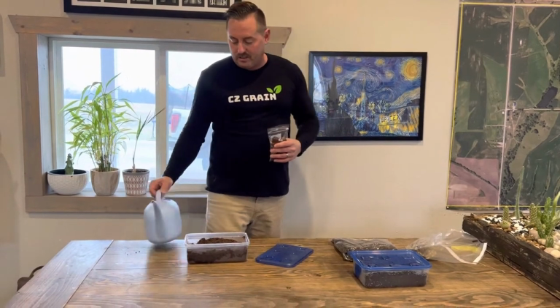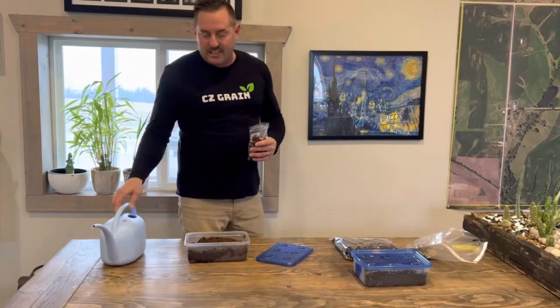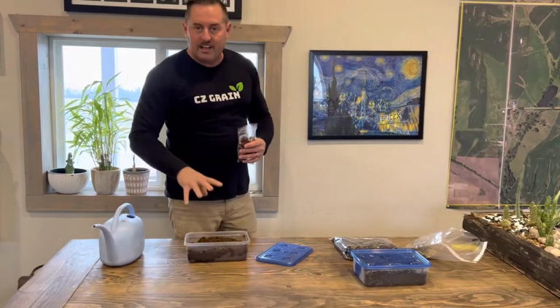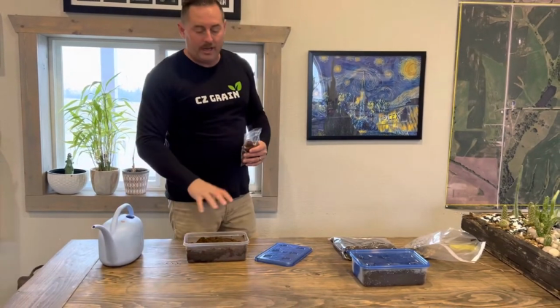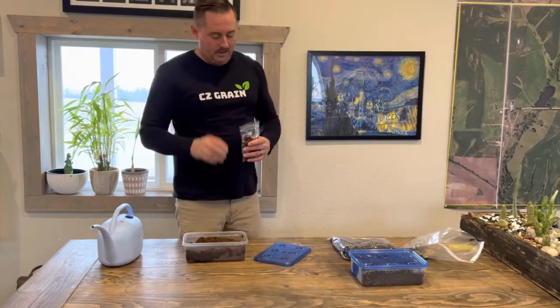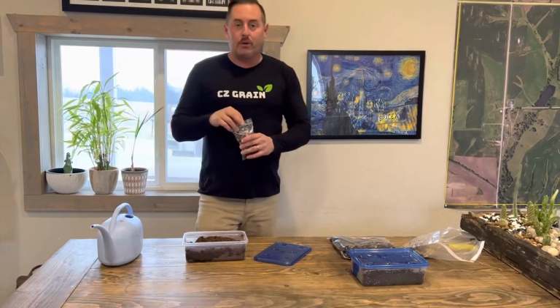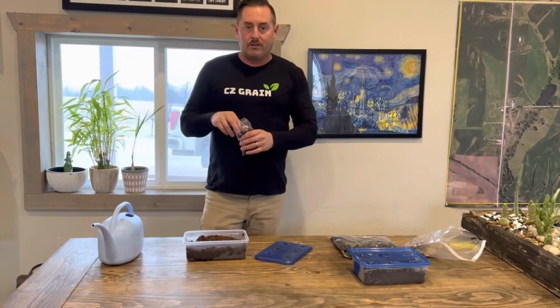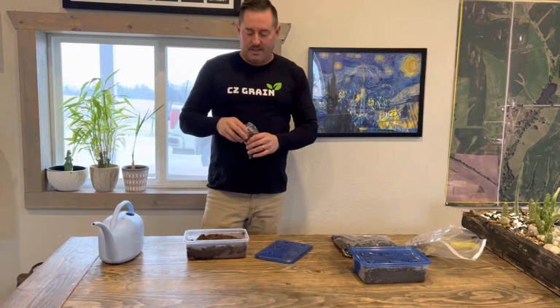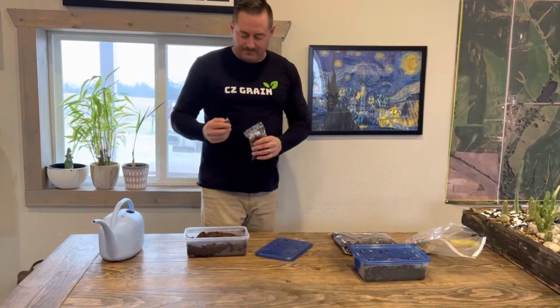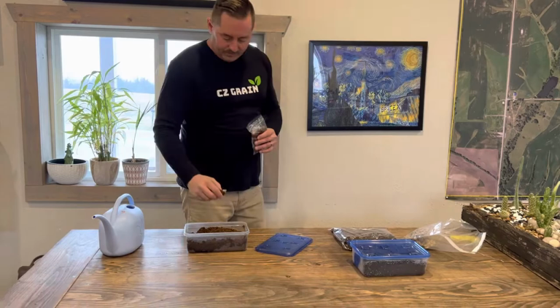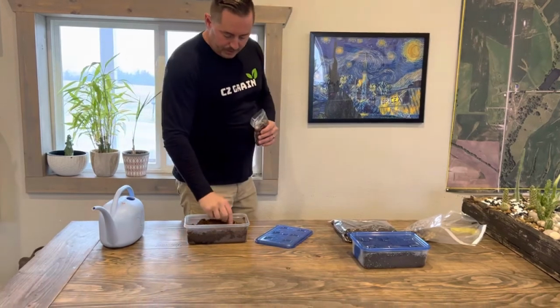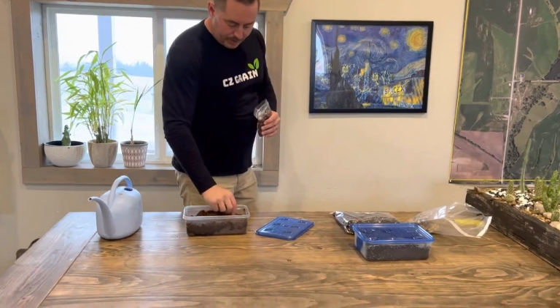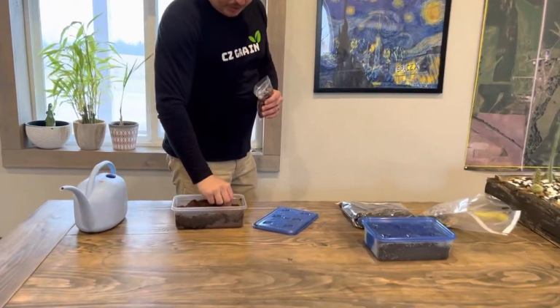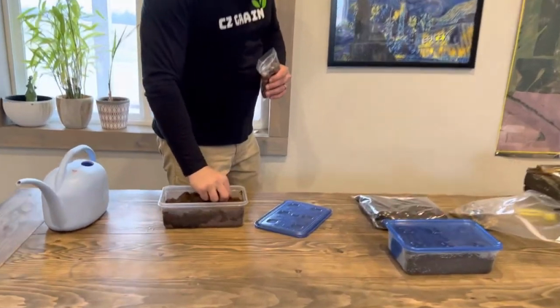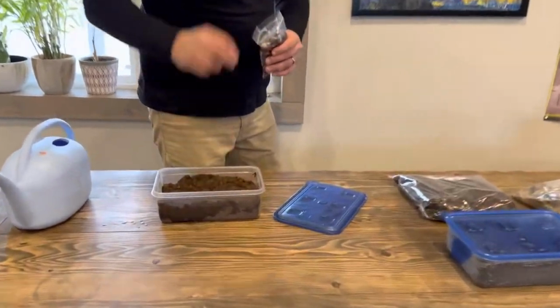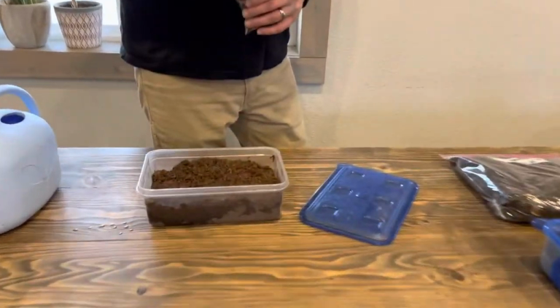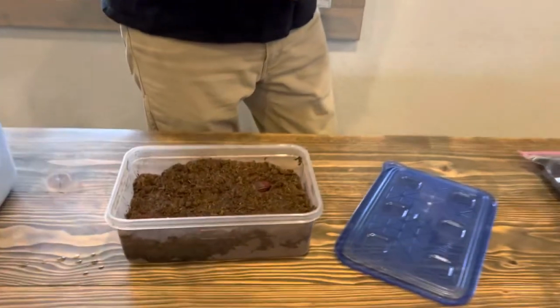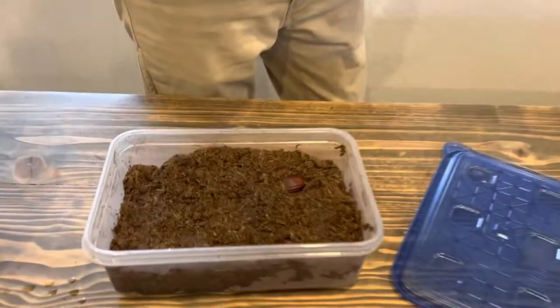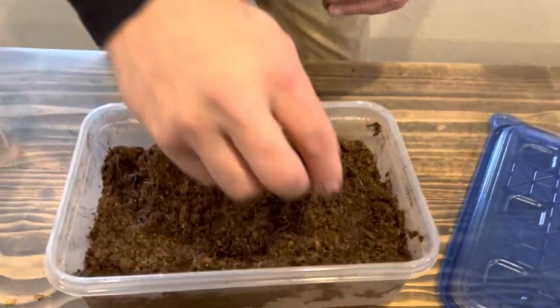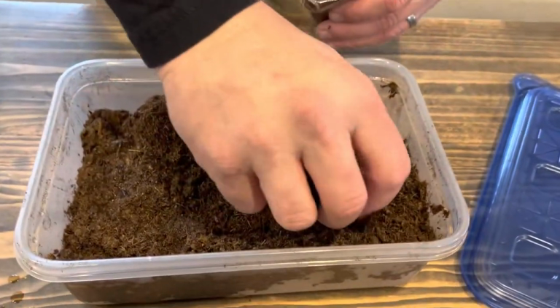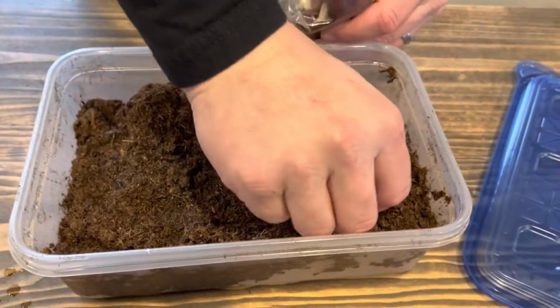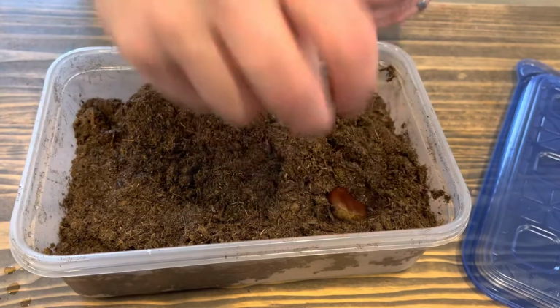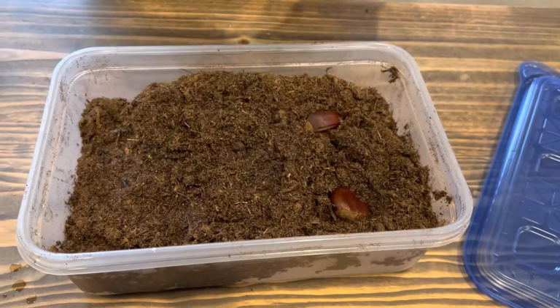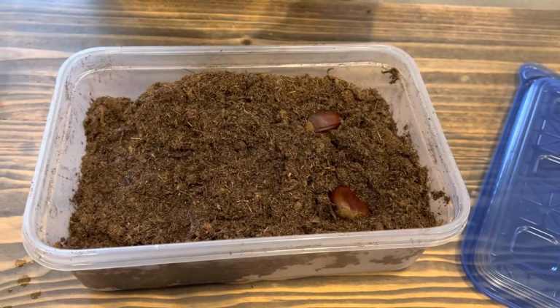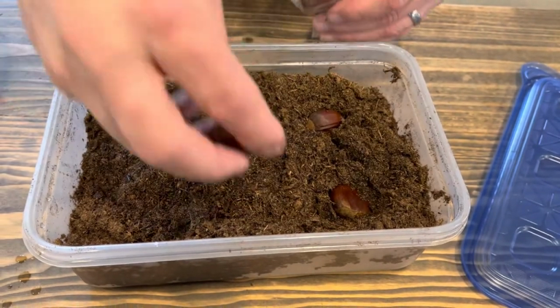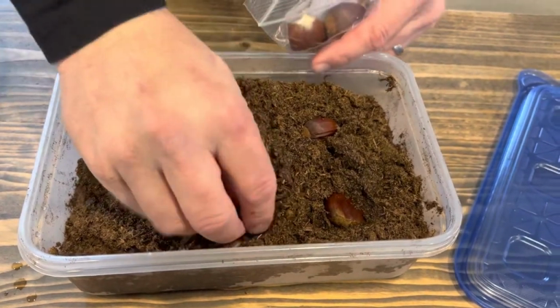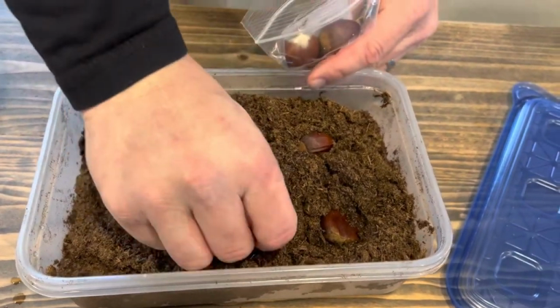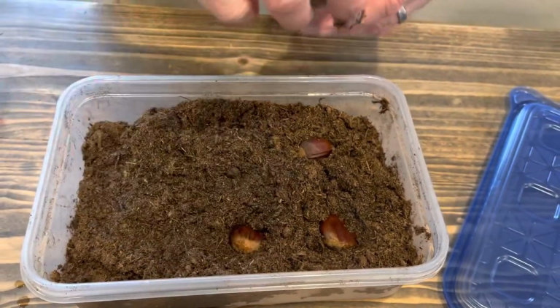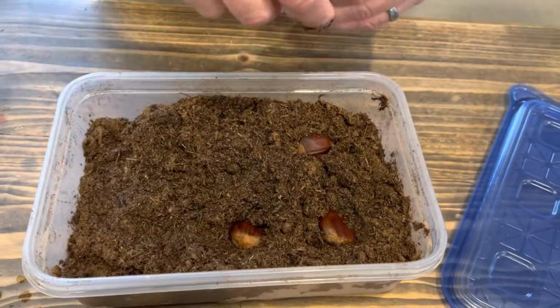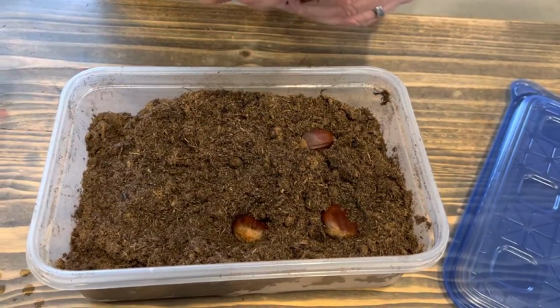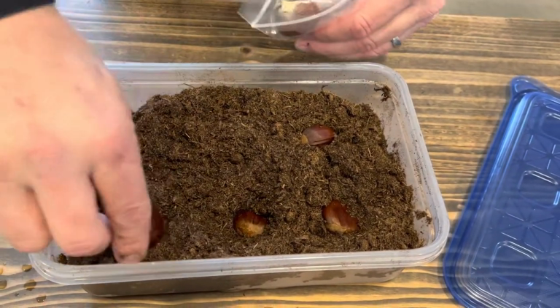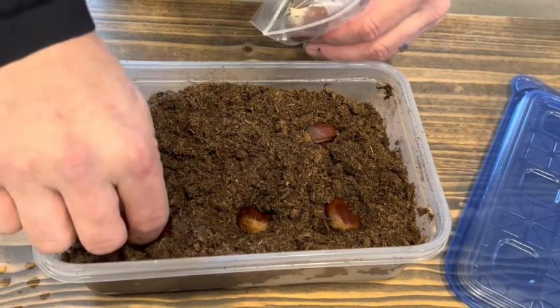I kind of kneaded it in a little bit. Now we're going to plant the chestnuts. You just put them in there and push them in like so — you just want them to get covered up, like so.